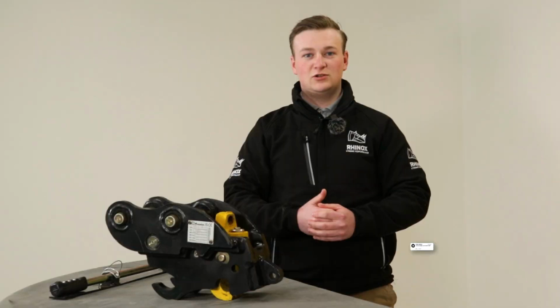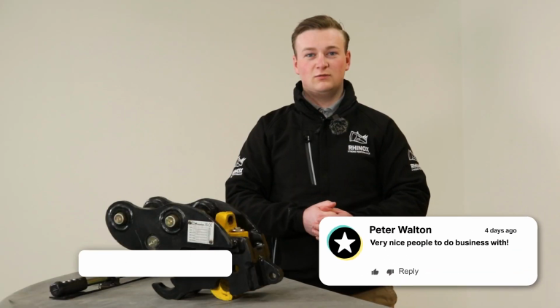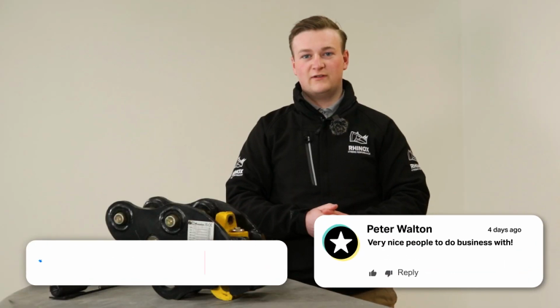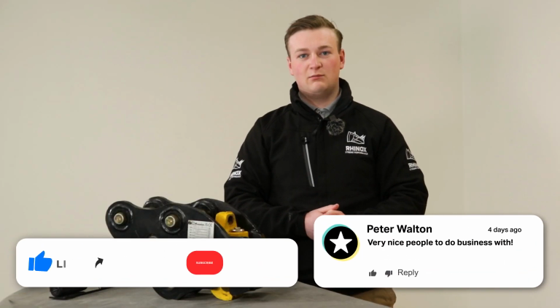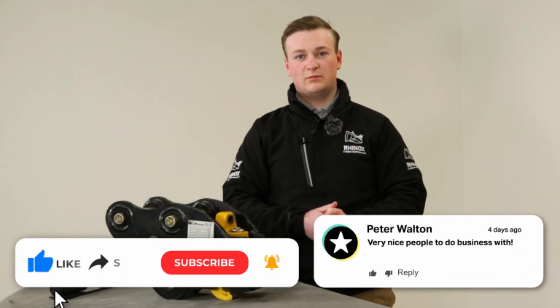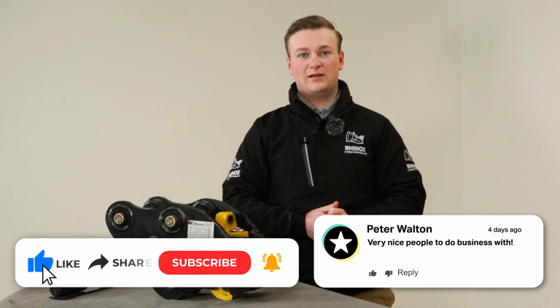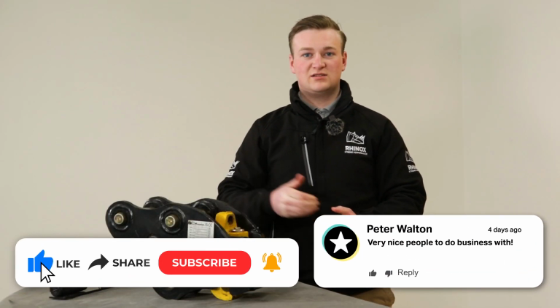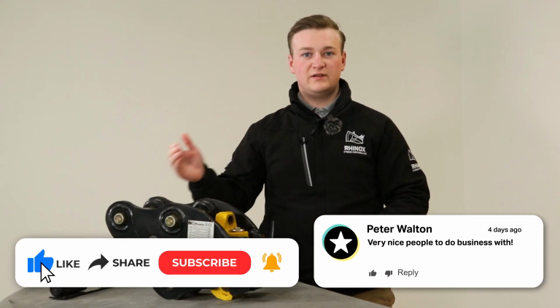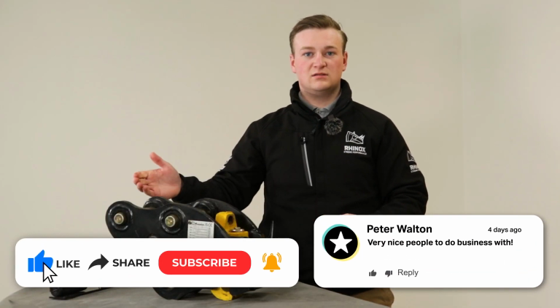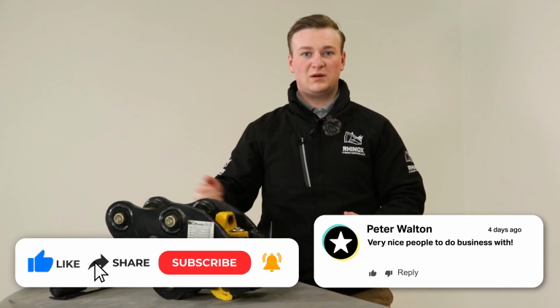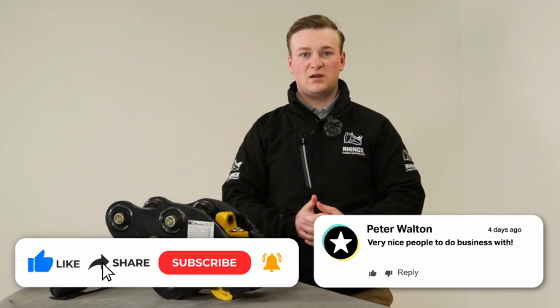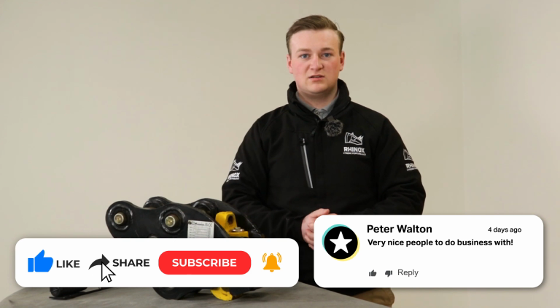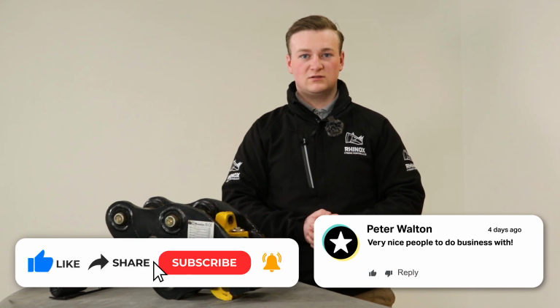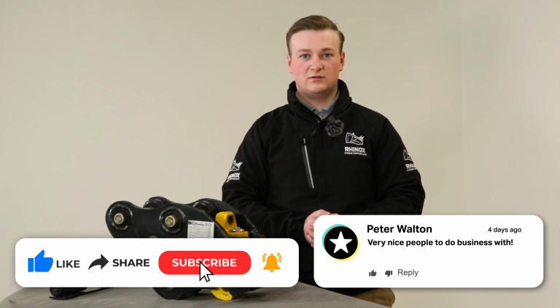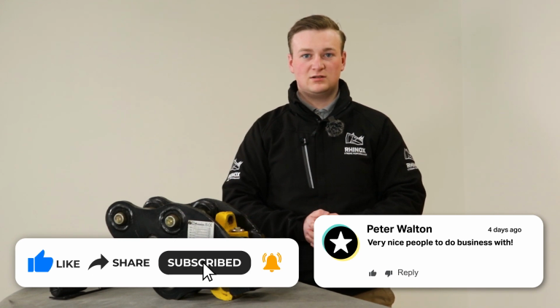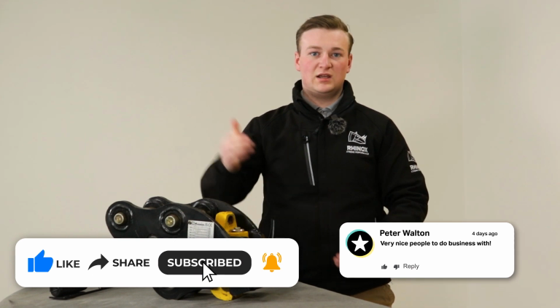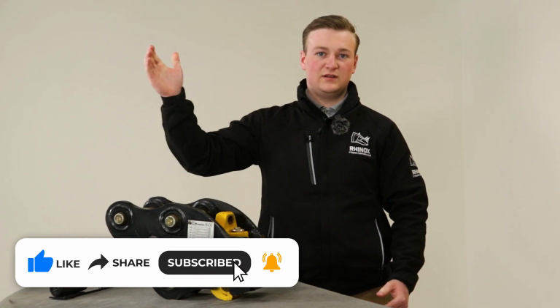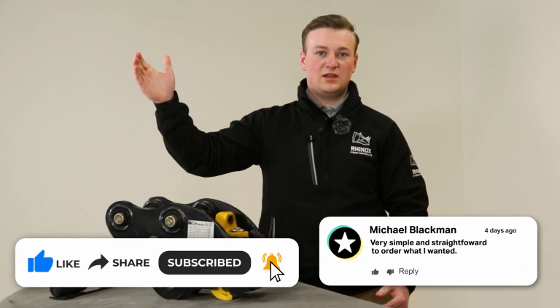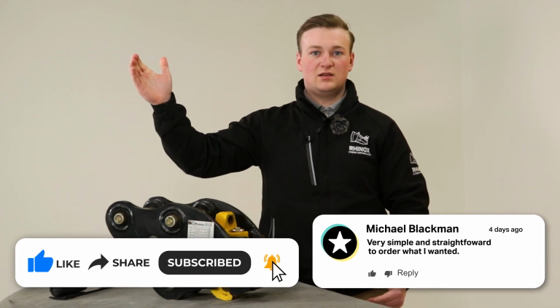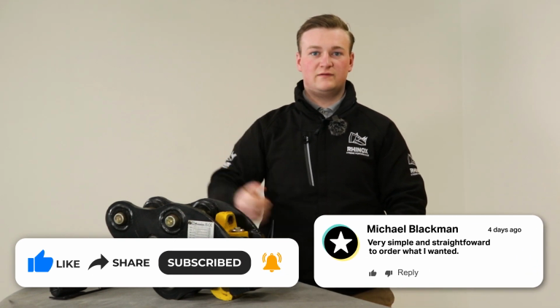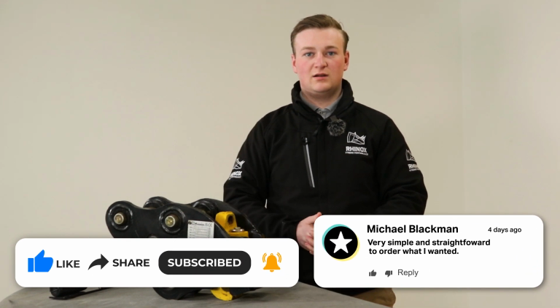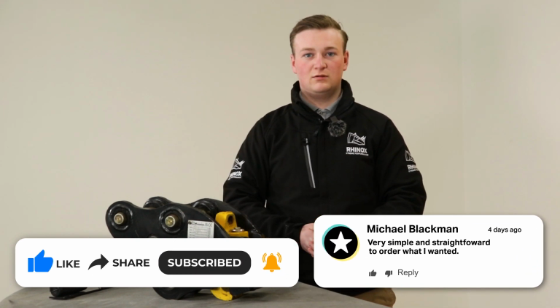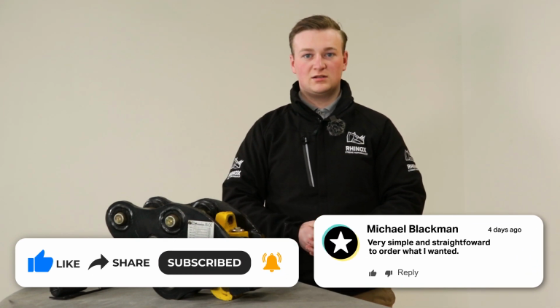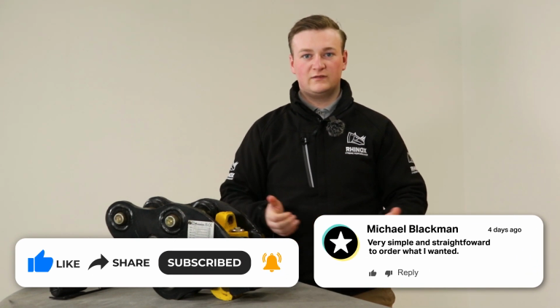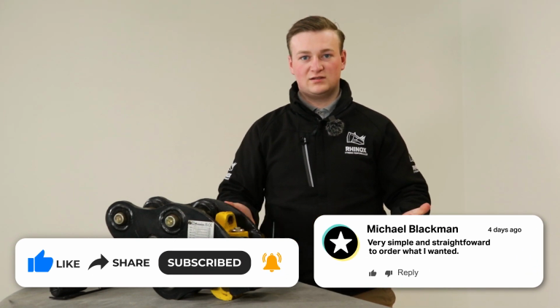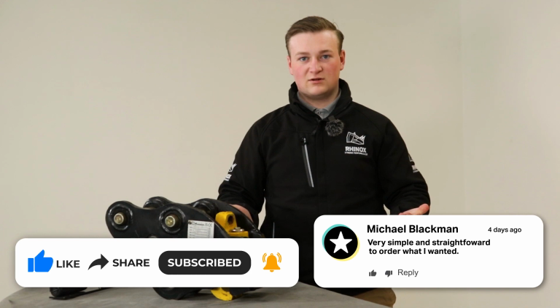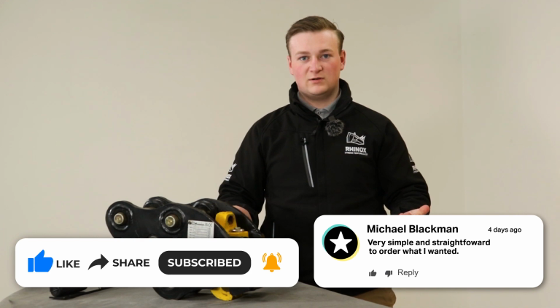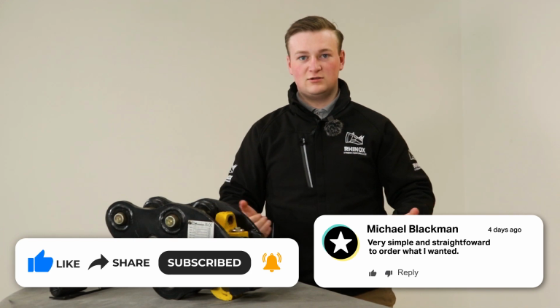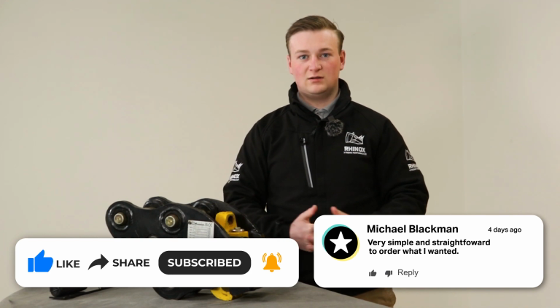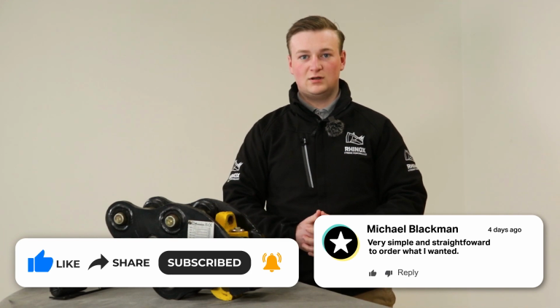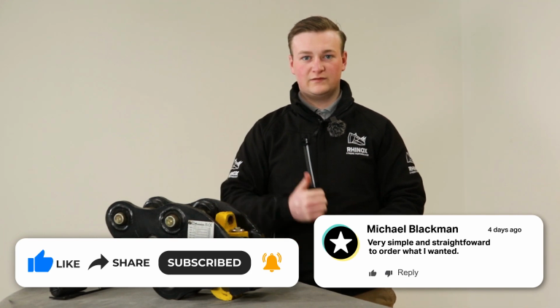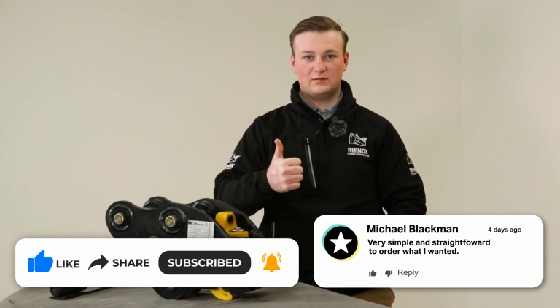If you want to find out more about how to service or replace parts in your autolock quick hitch, click this video here to find out more. Don't forget to subscribe to our YouTube channel and give us a thumbs up on this video.